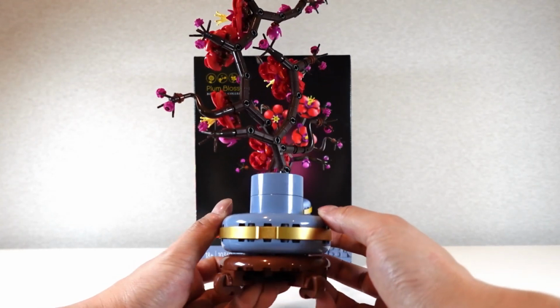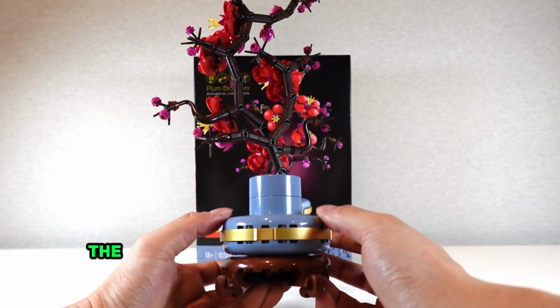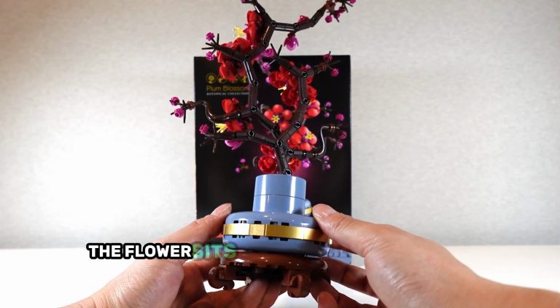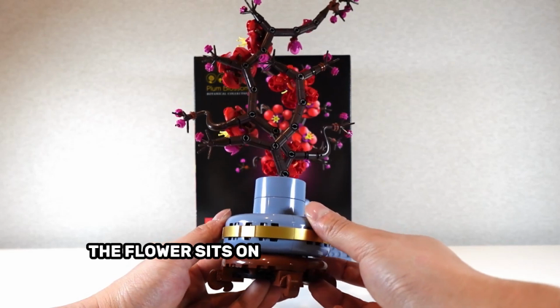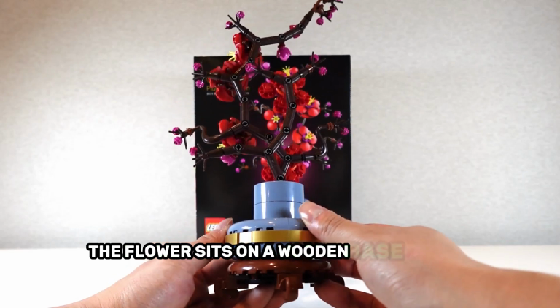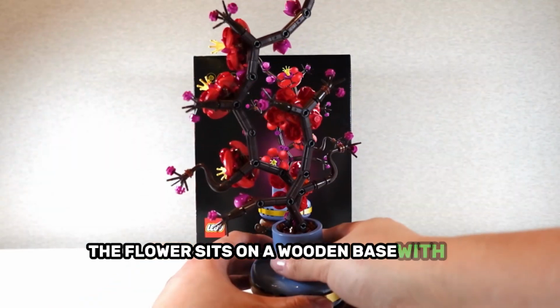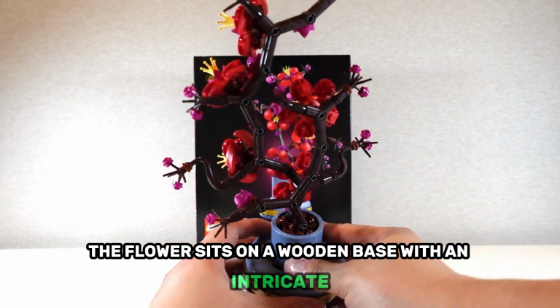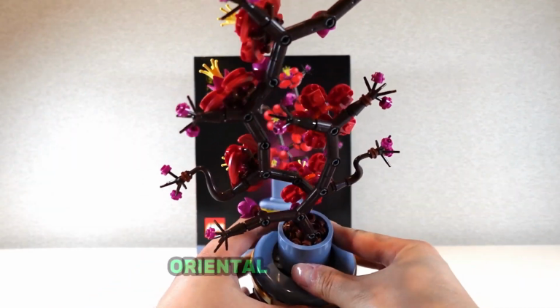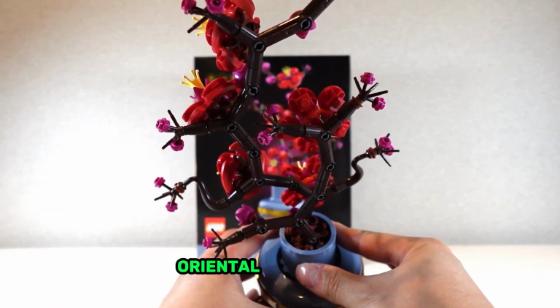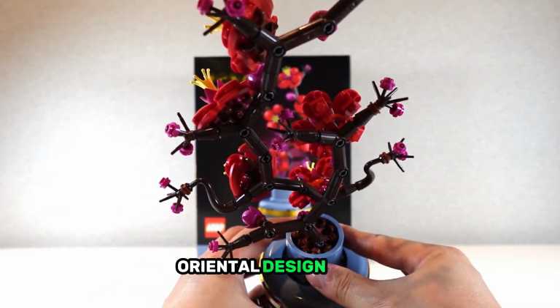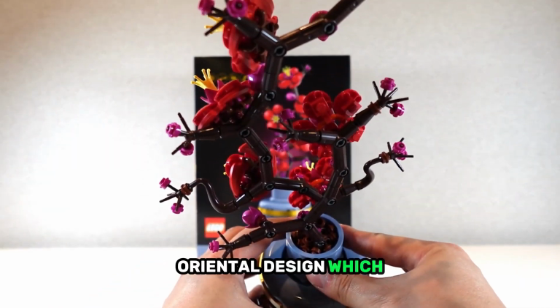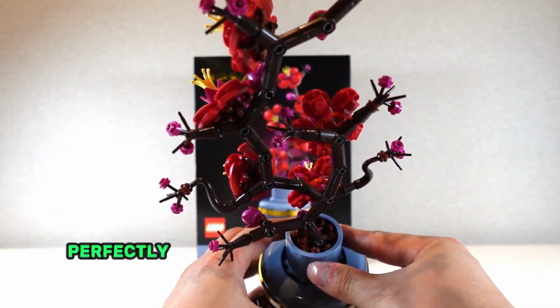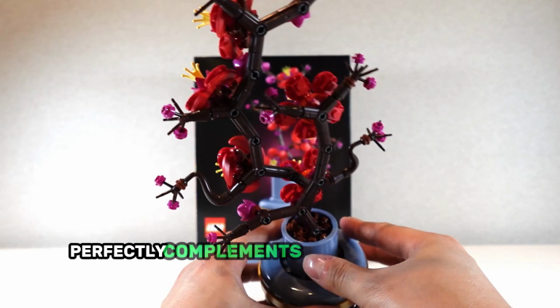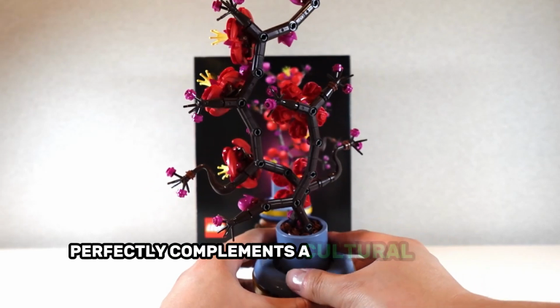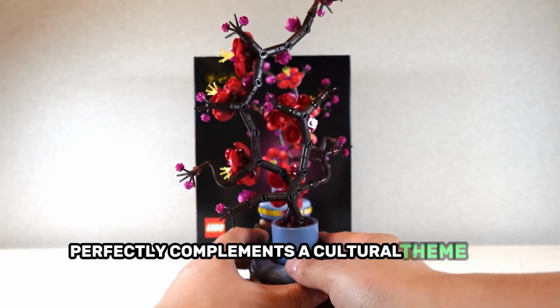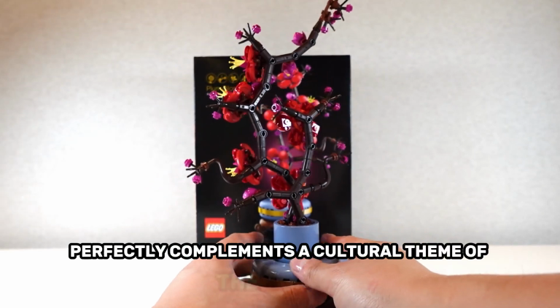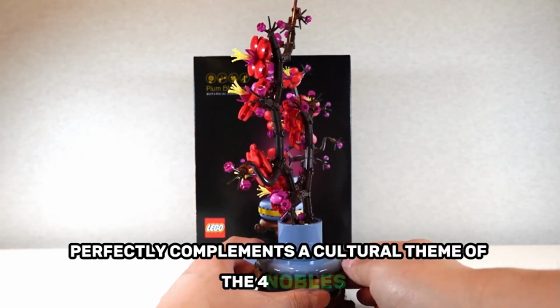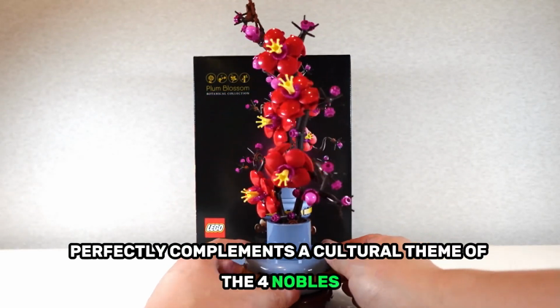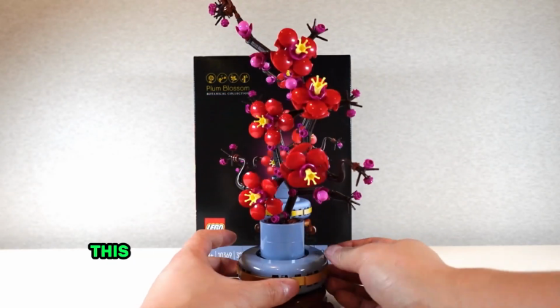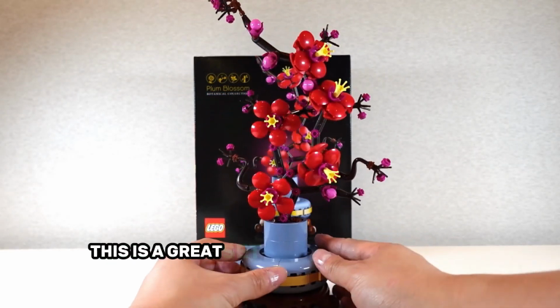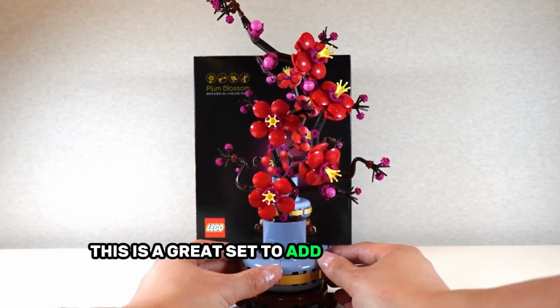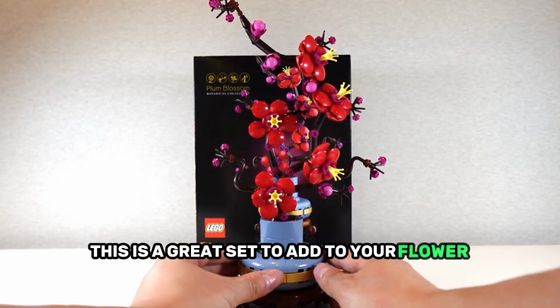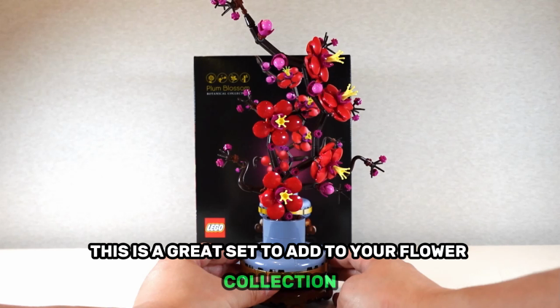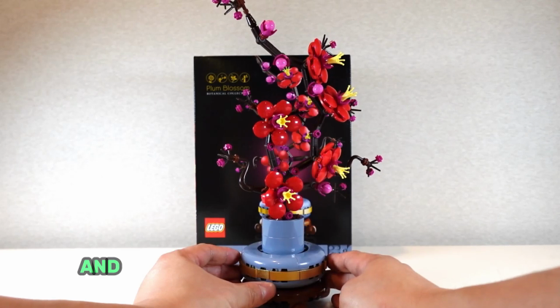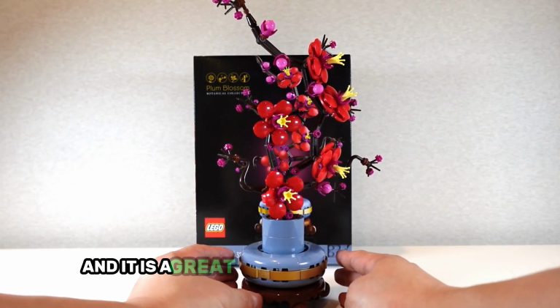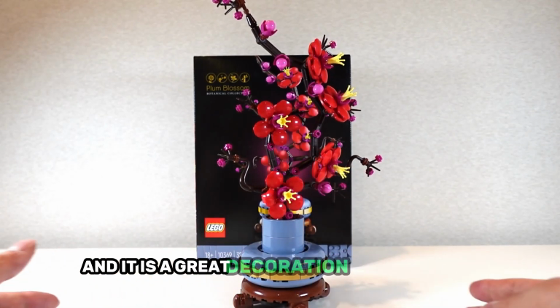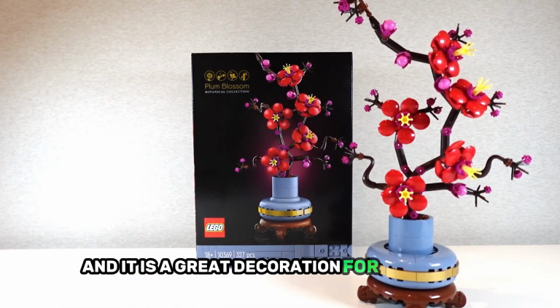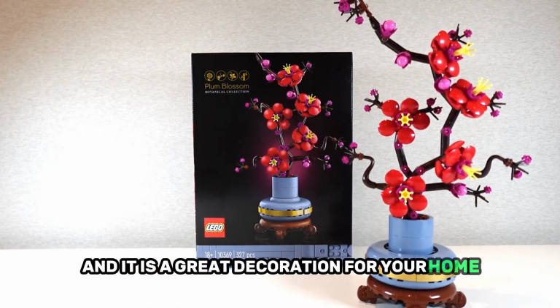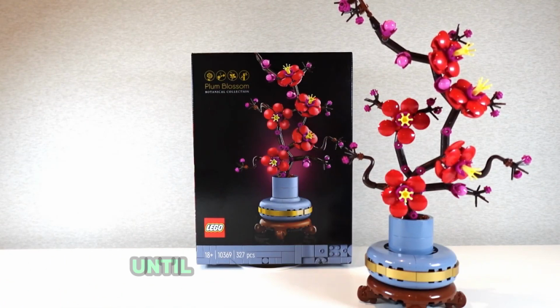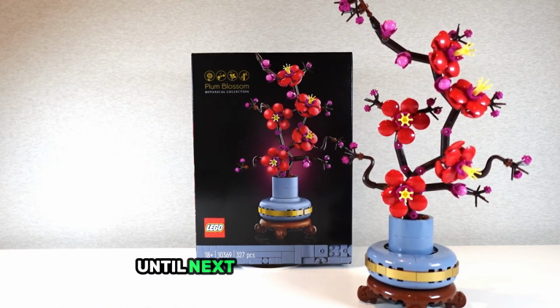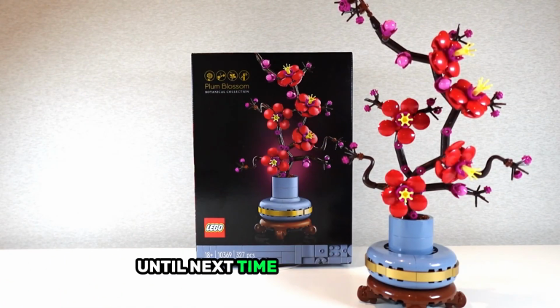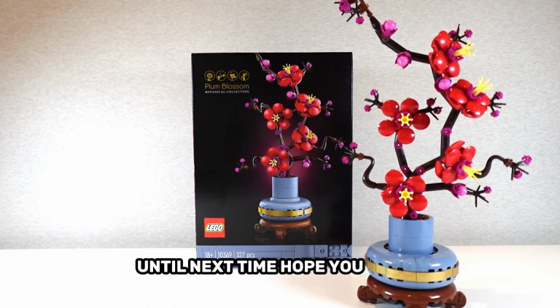The flower sits on a wooden base with an intricate oriental design, which perfectly complements the cultural theme of the Four Nobles. This is a great set to add to your flower collection and a great decoration for your home. Until next time, hope you enjoy!